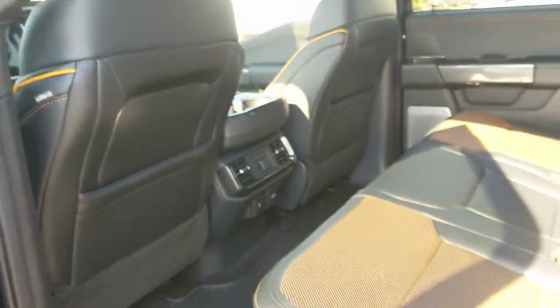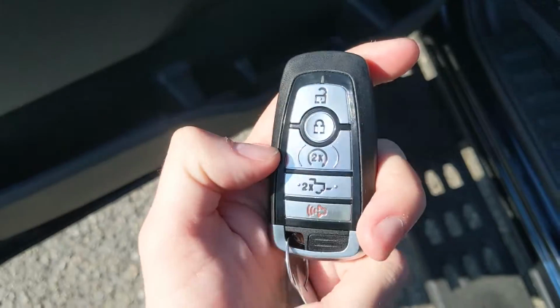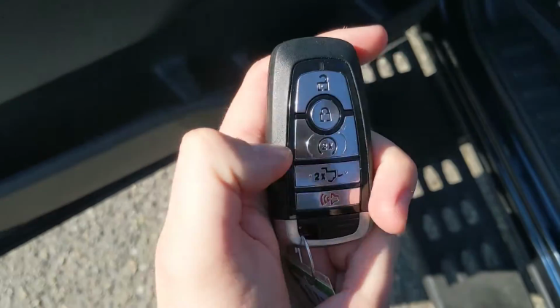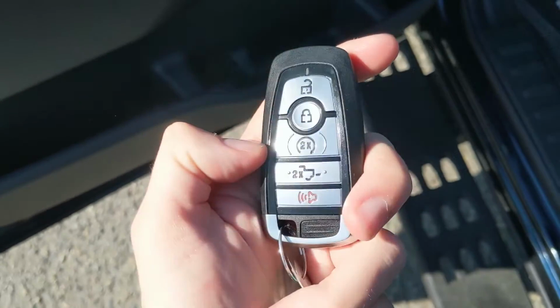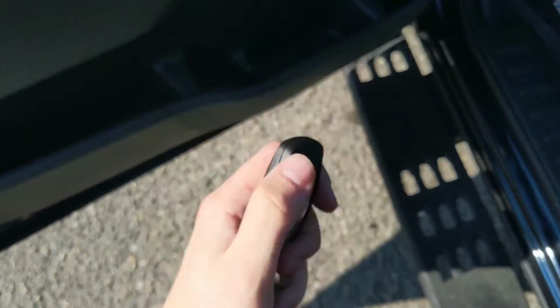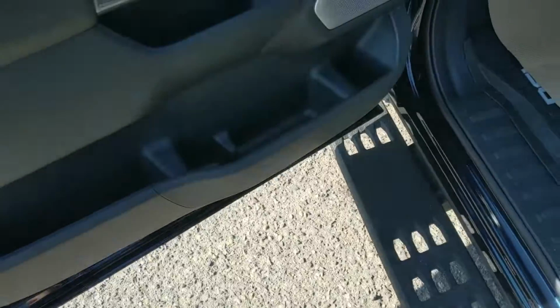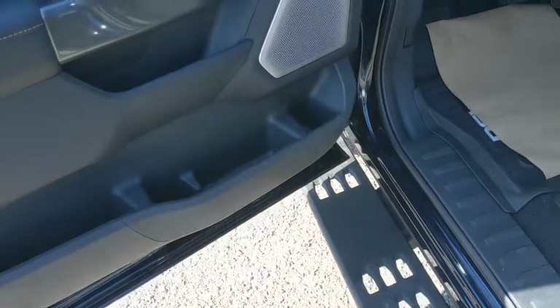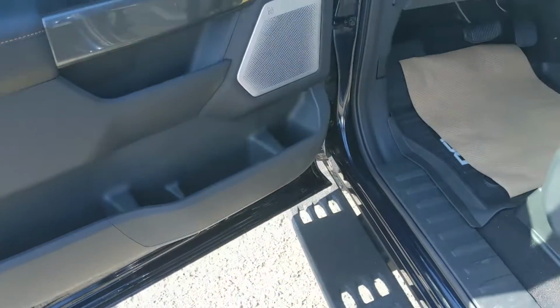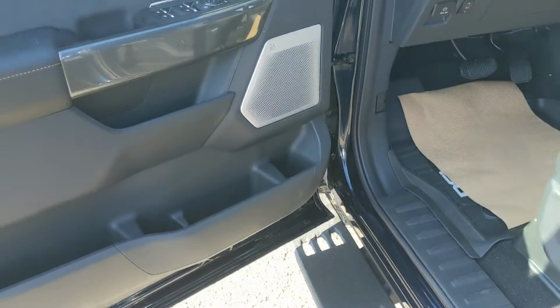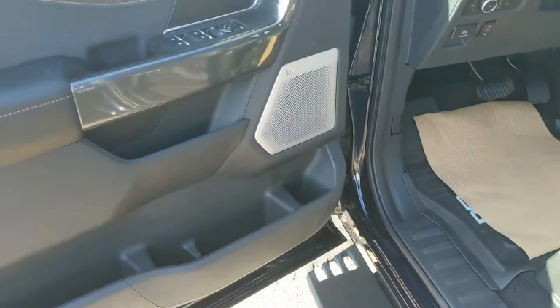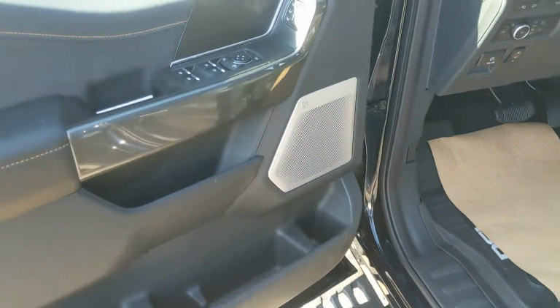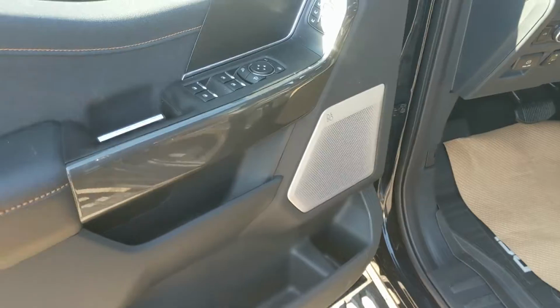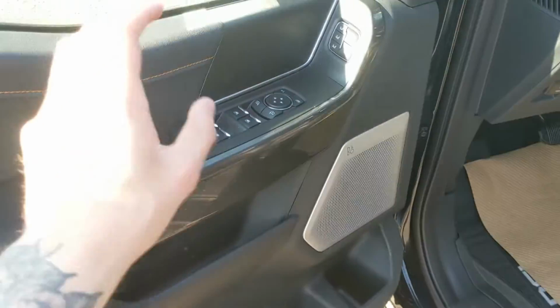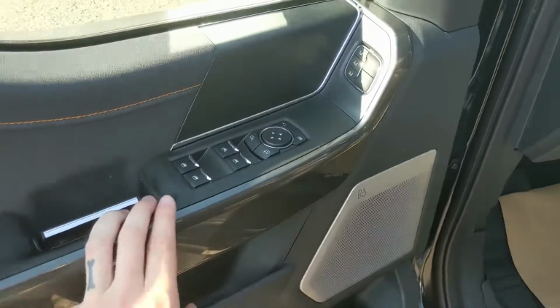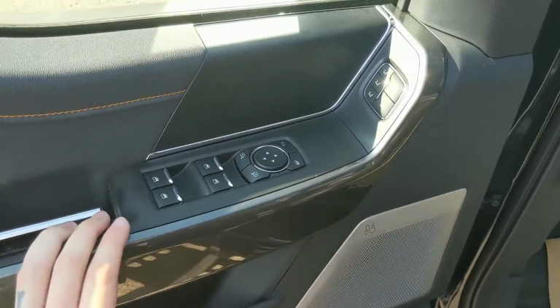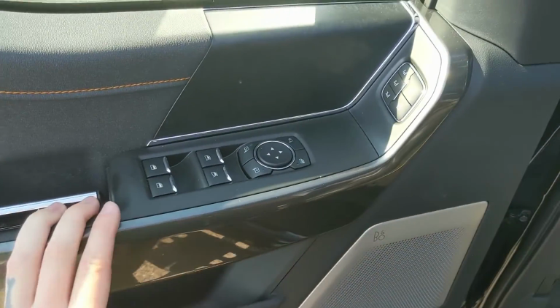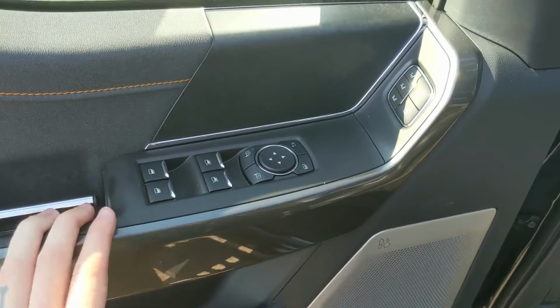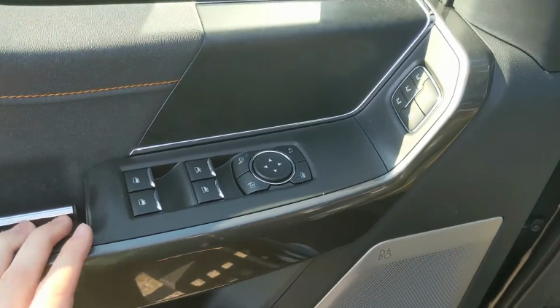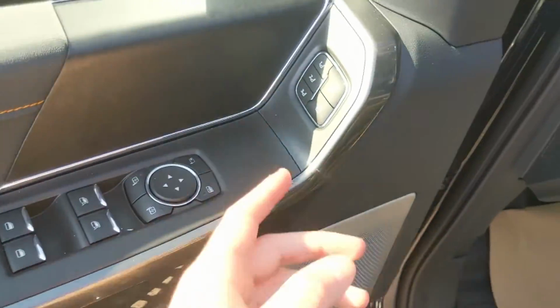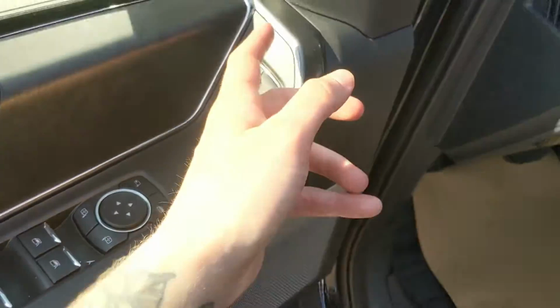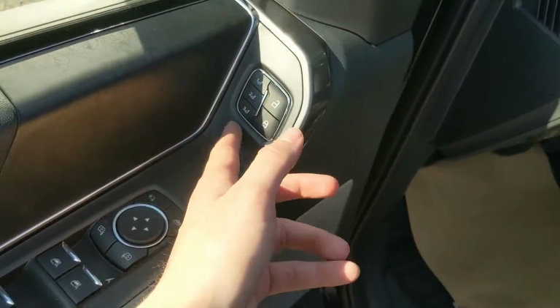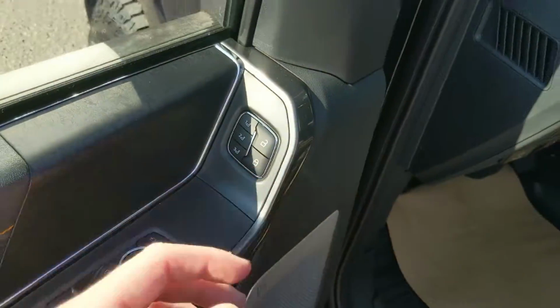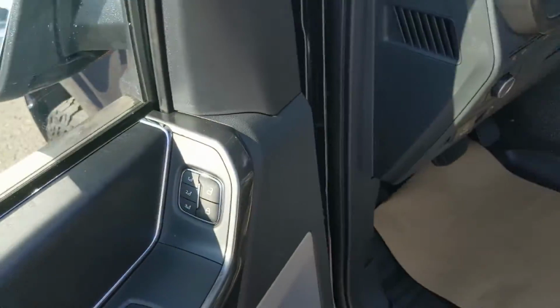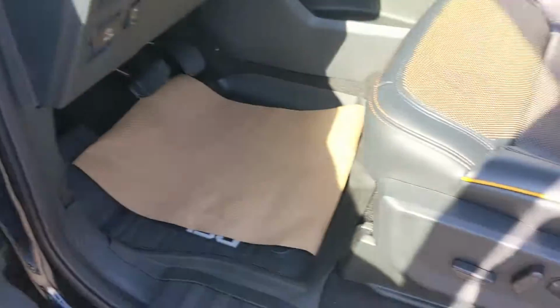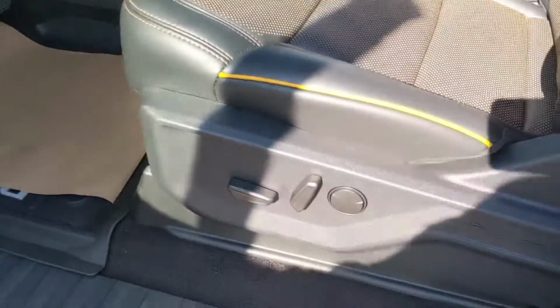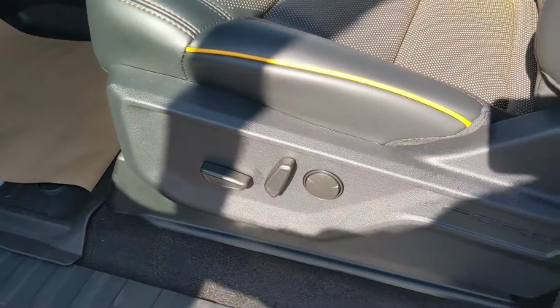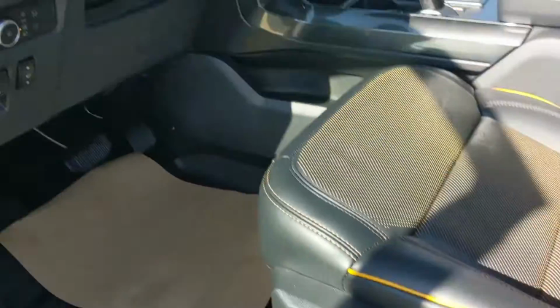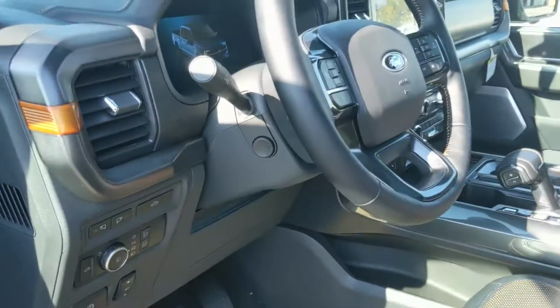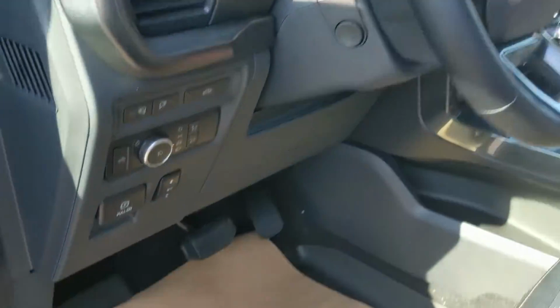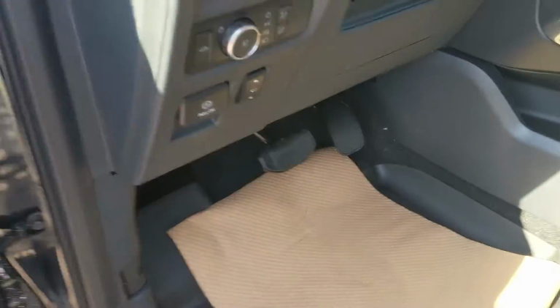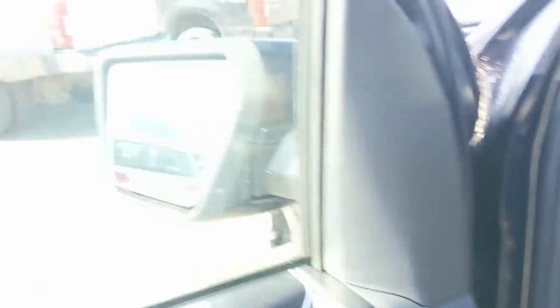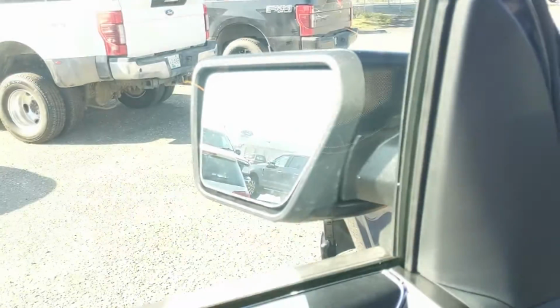This truck has remote start, so no need to go outside on those cold mornings to warm up your vehicle. You have power windows, power mirrors, and power locks, as well as three memory buttons for your power adjustable driver's seat, steering wheel, pedals, and mirrors.